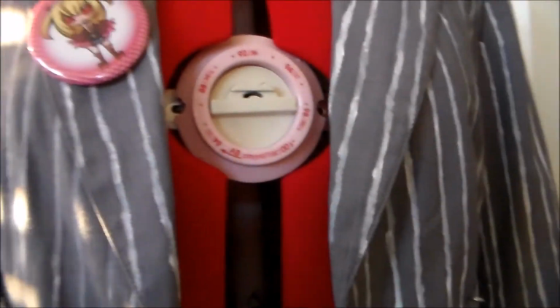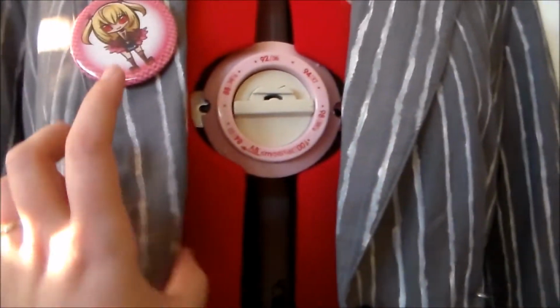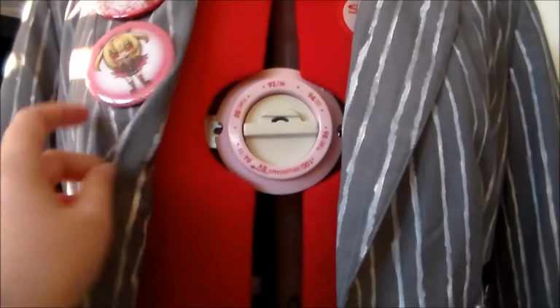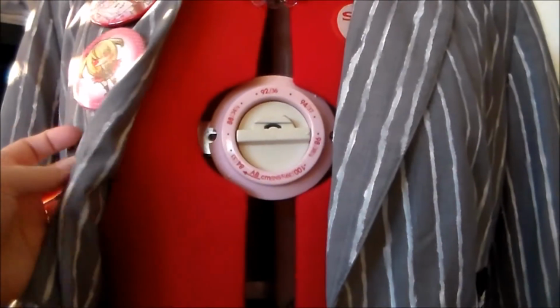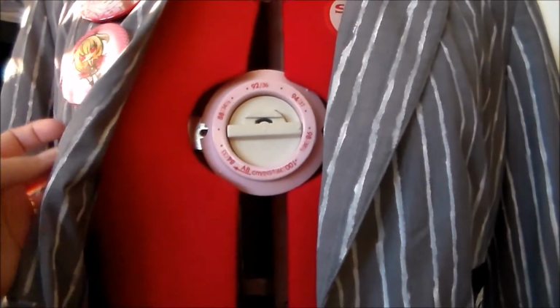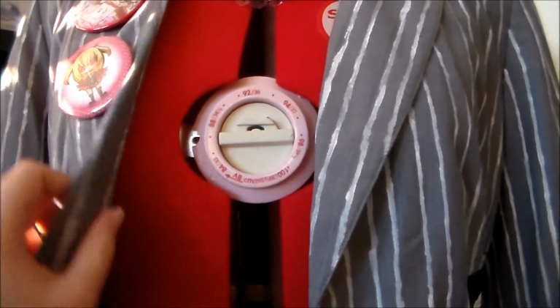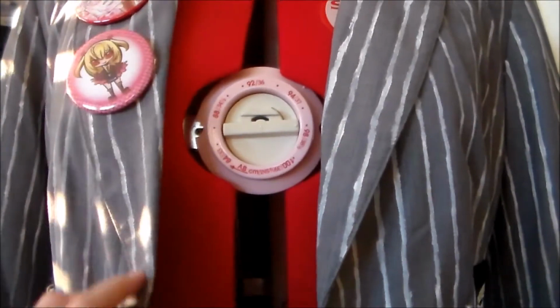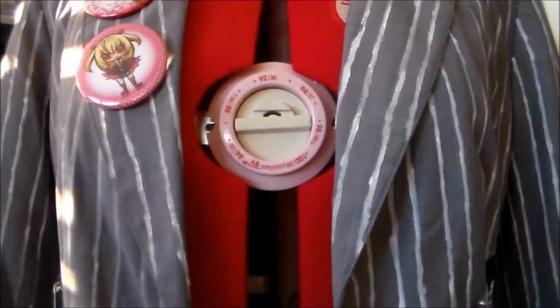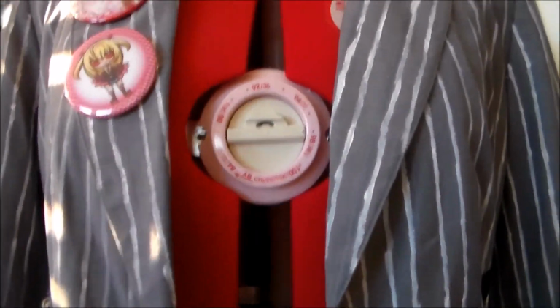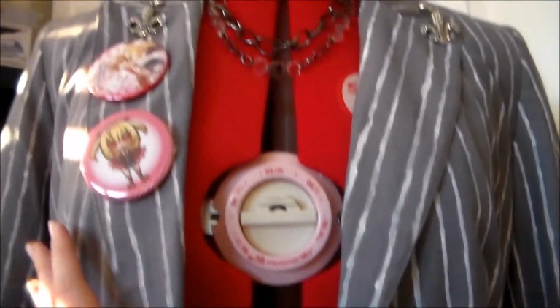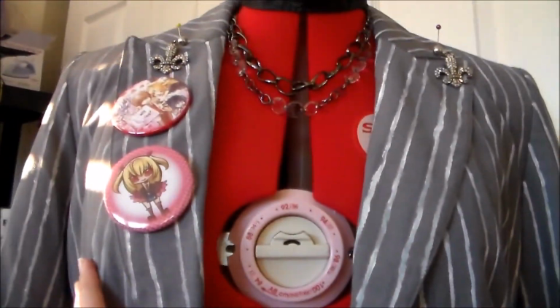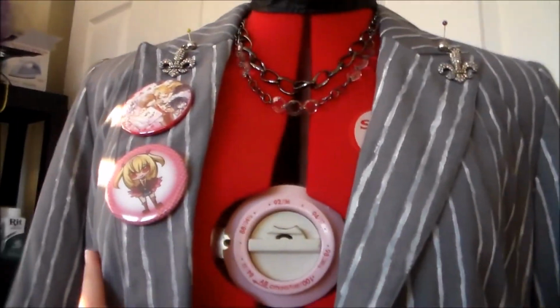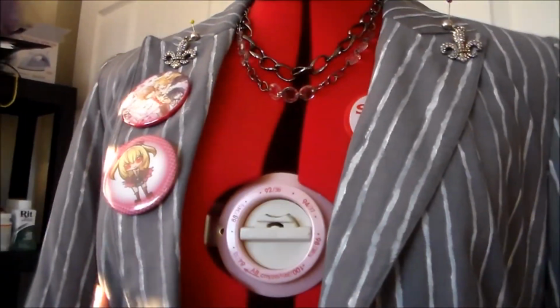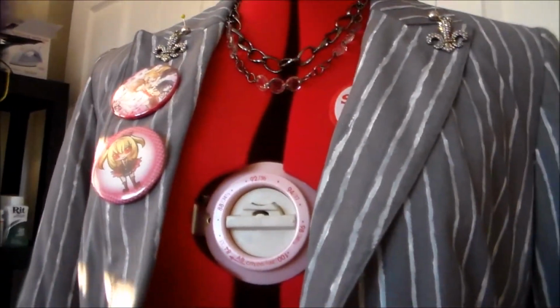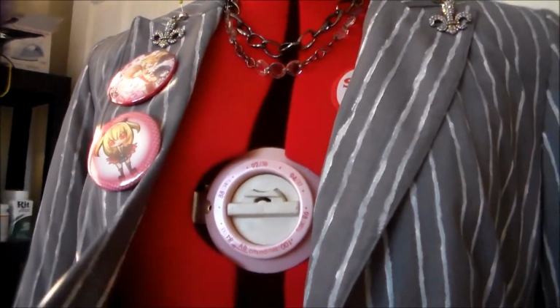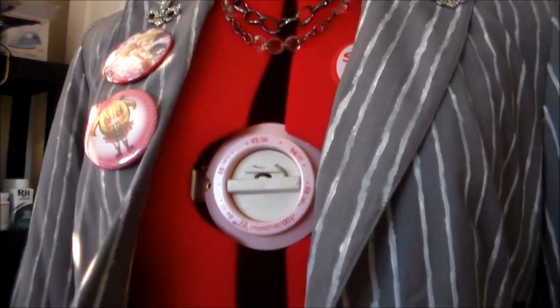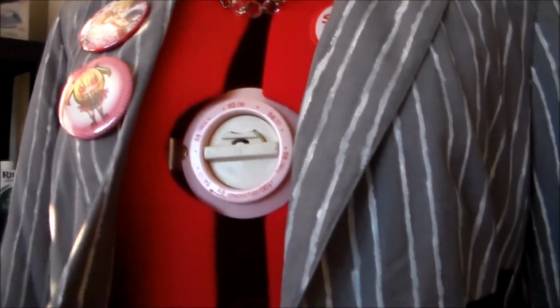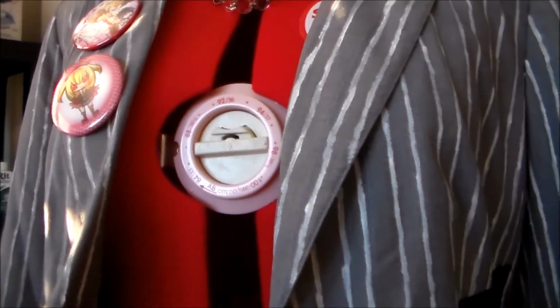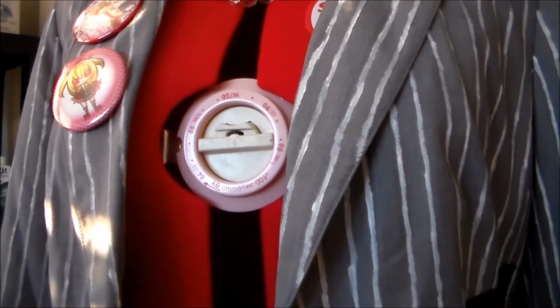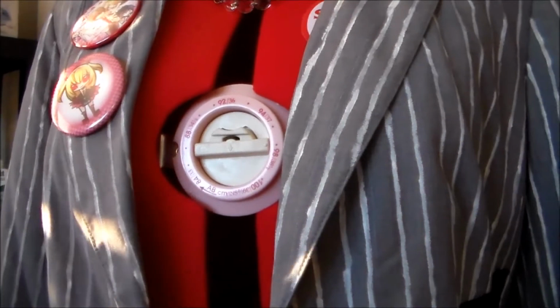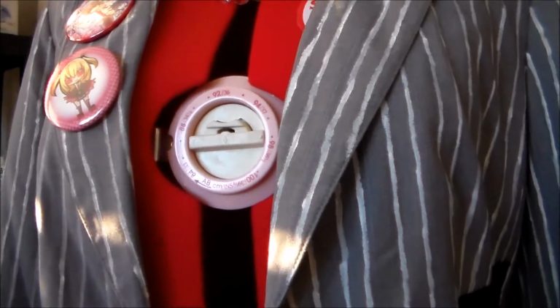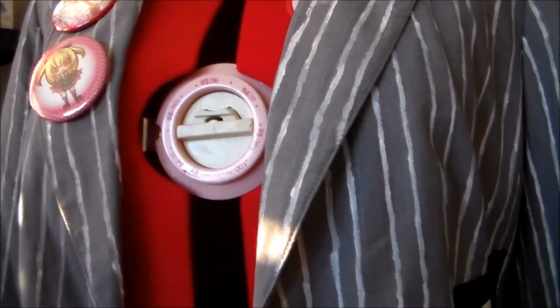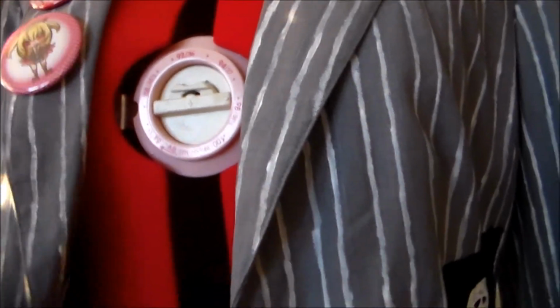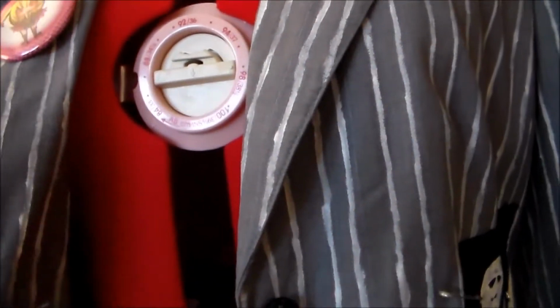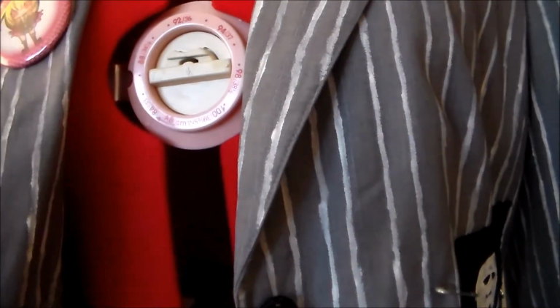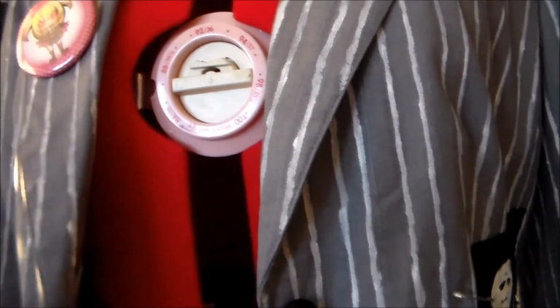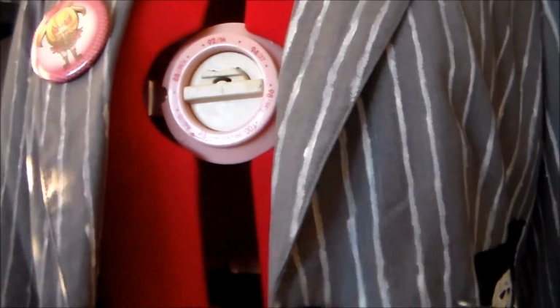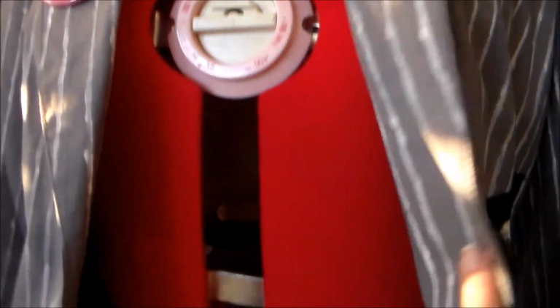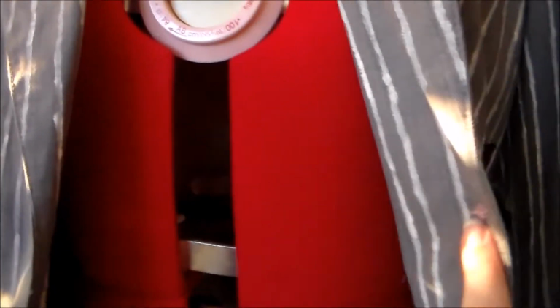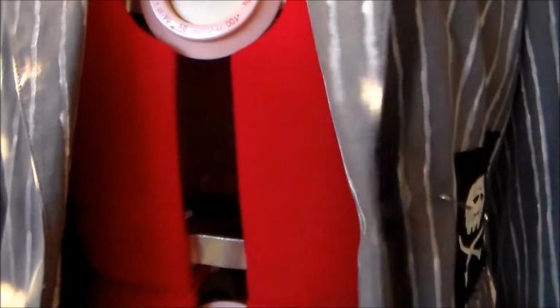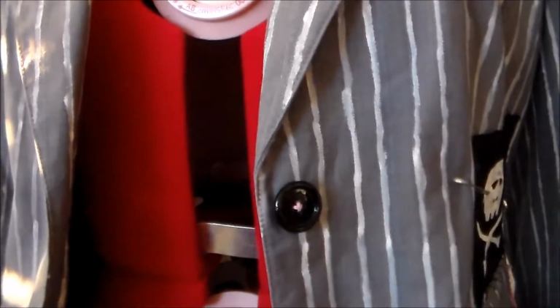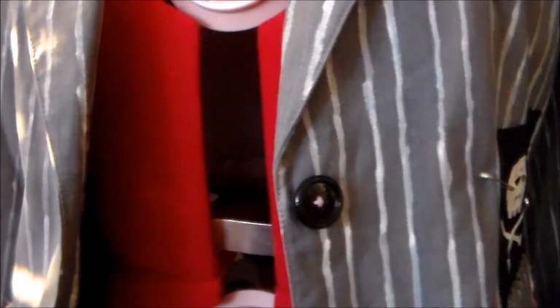Originally I did have a black shirt that I wore underneath it, but that shirt was part of my regular wardrobe and it got holes in it, so I don't have it with the costume anymore.